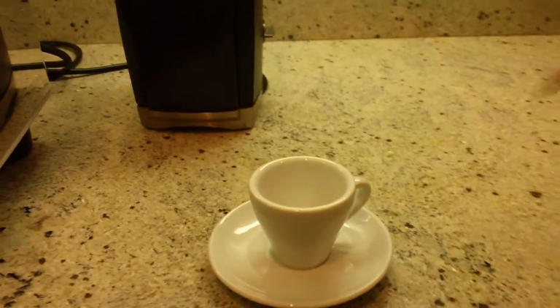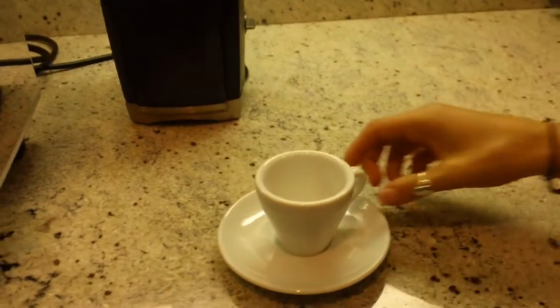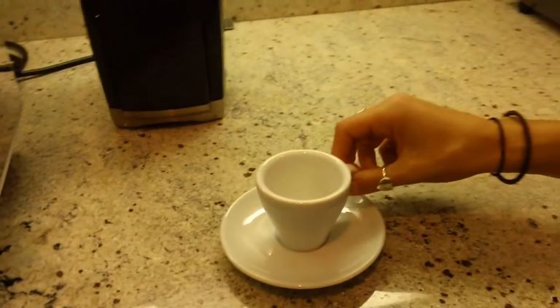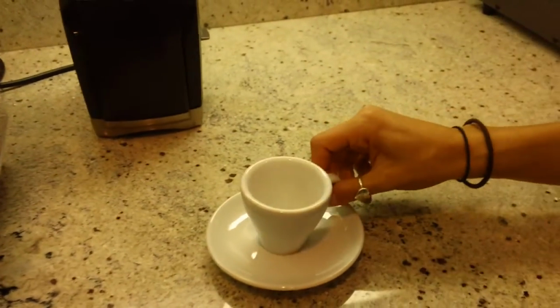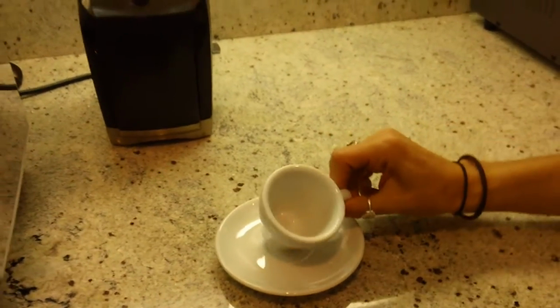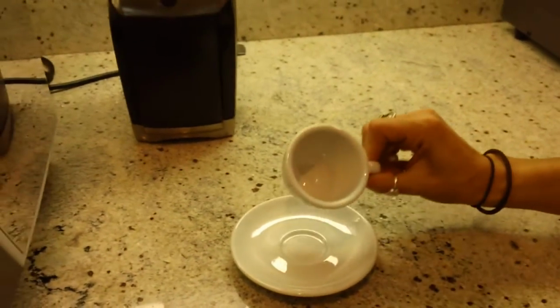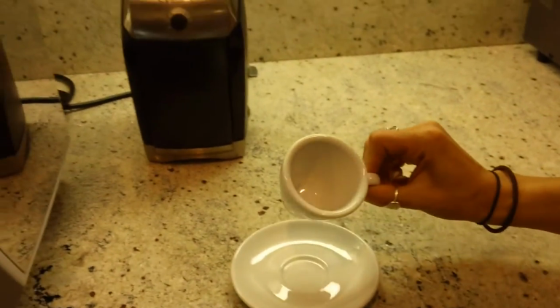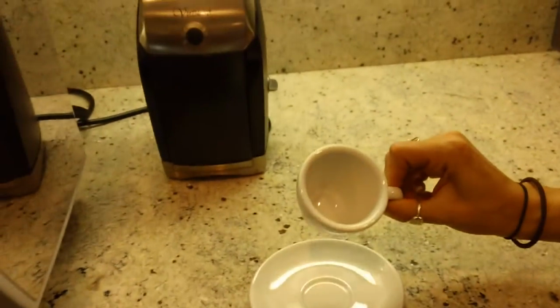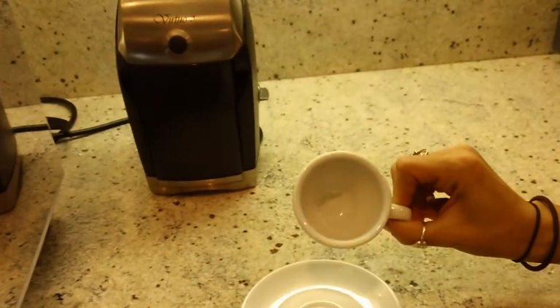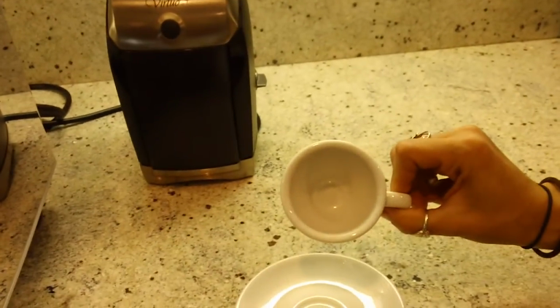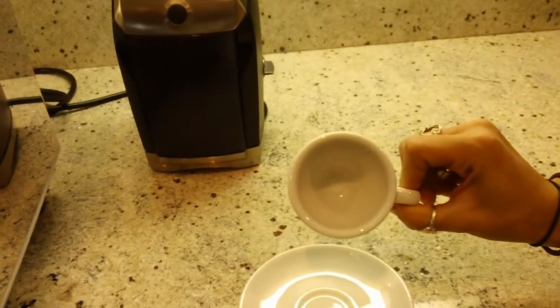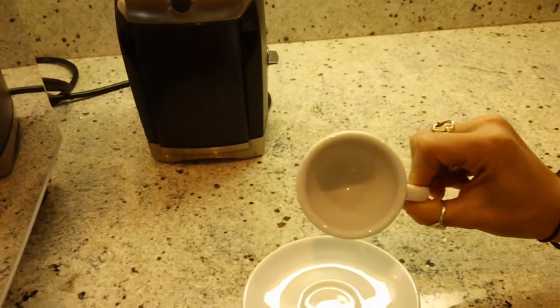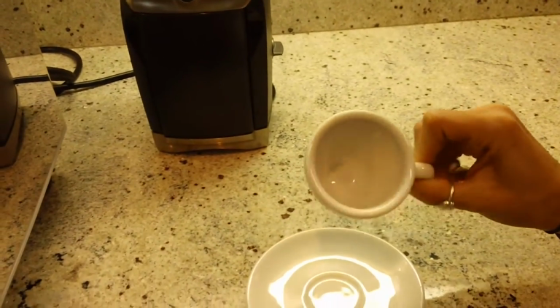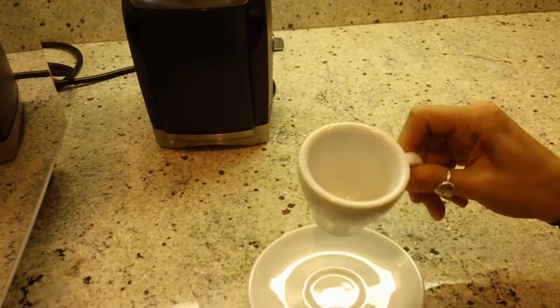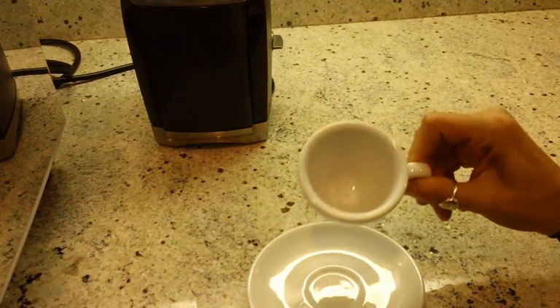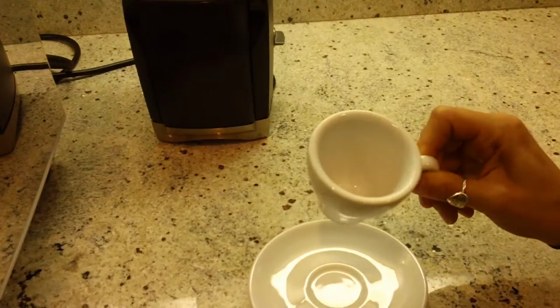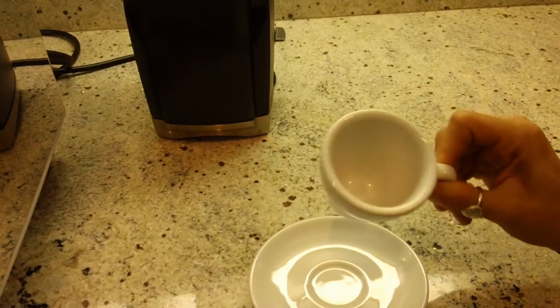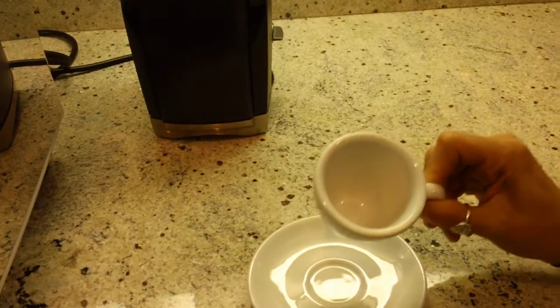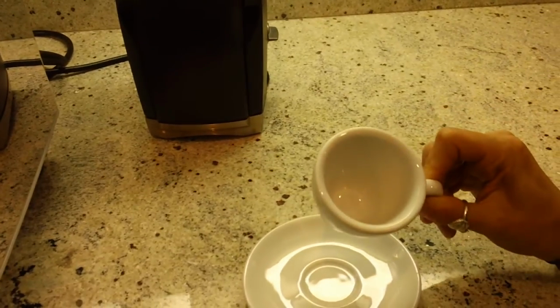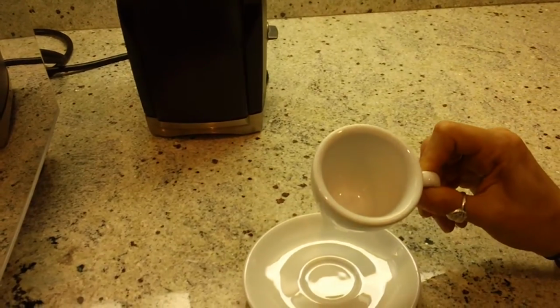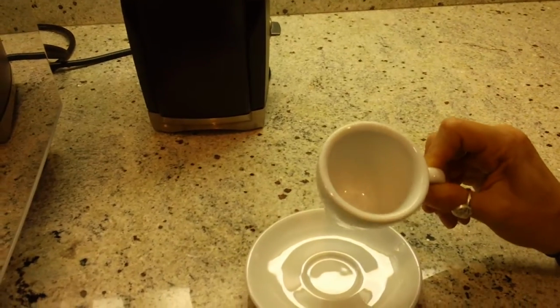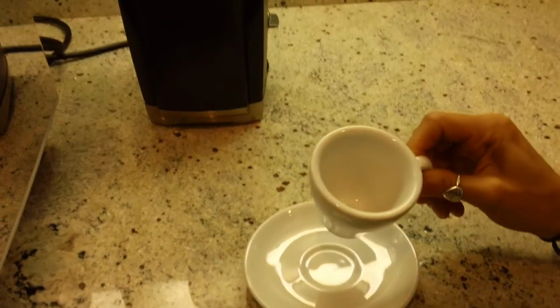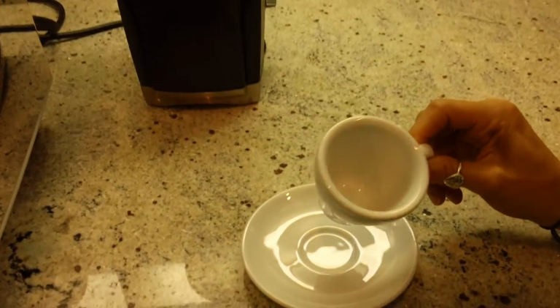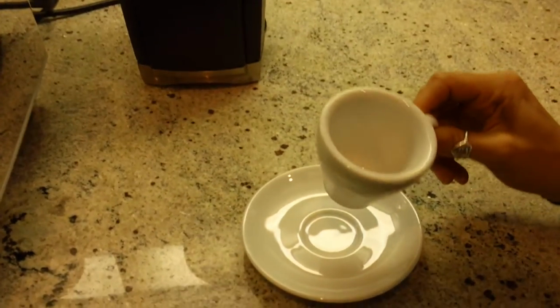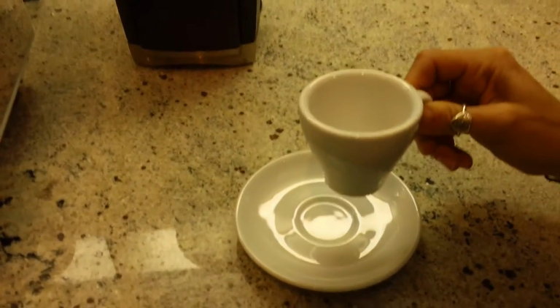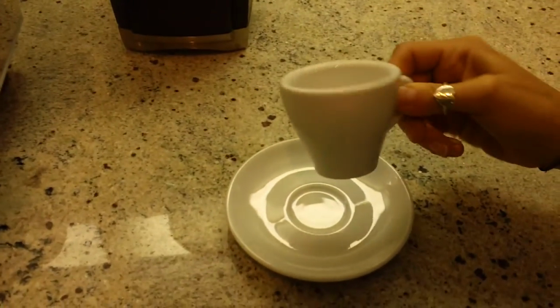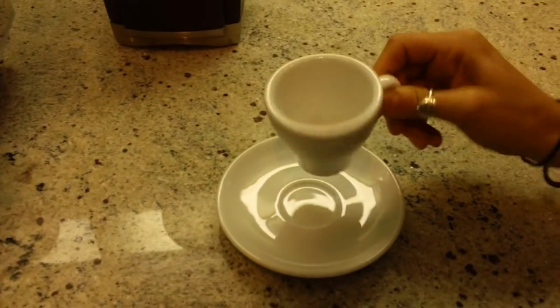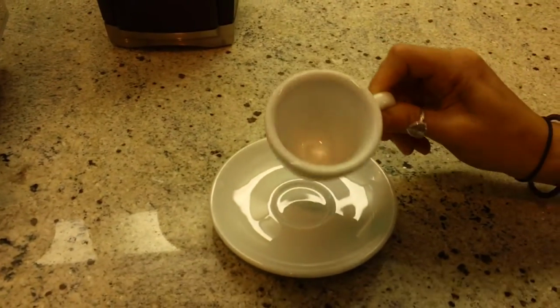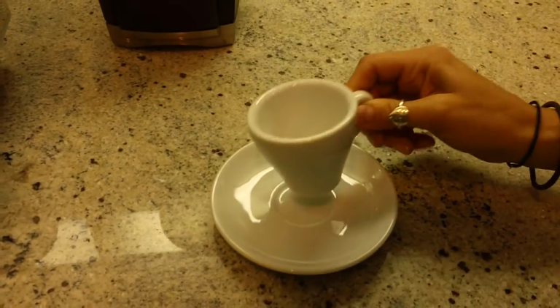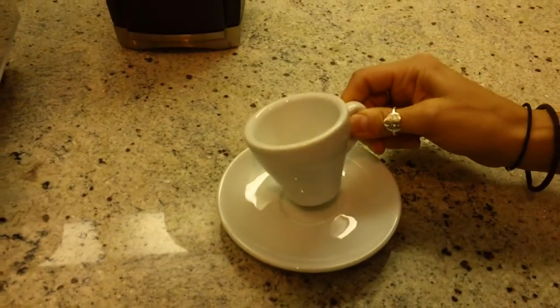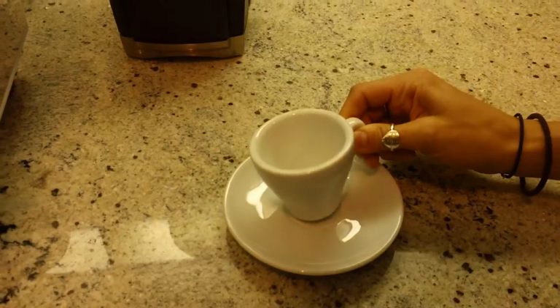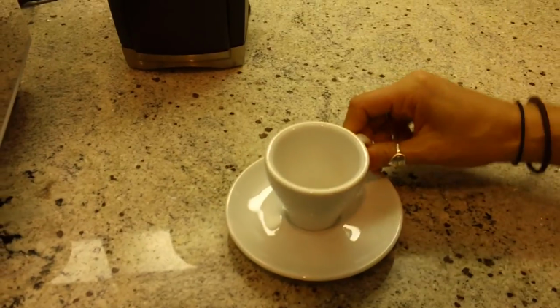If you can see the thick walls, that's to retain heat, so it's really good at retaining heat and we really like these D'Anne Kapp Cups.